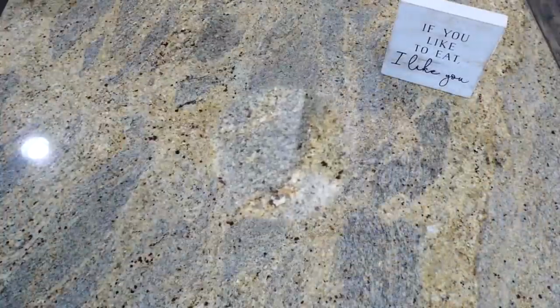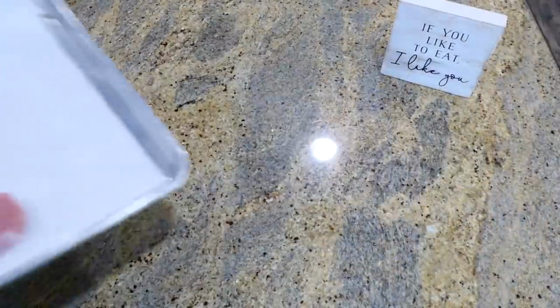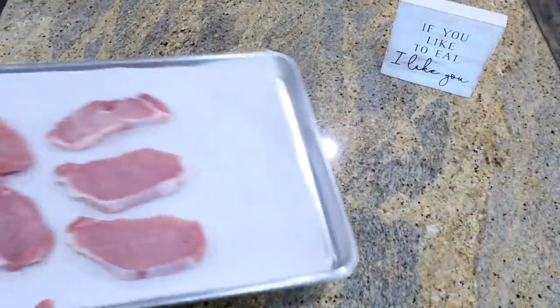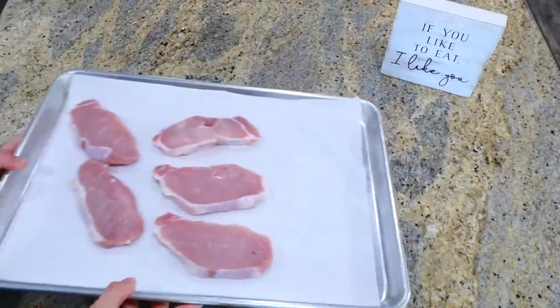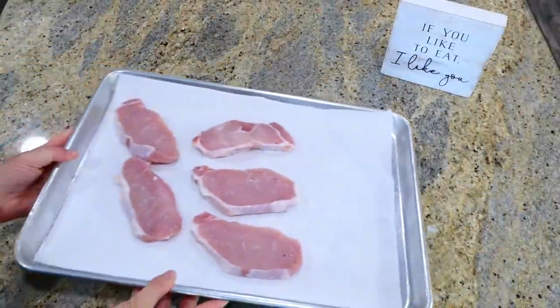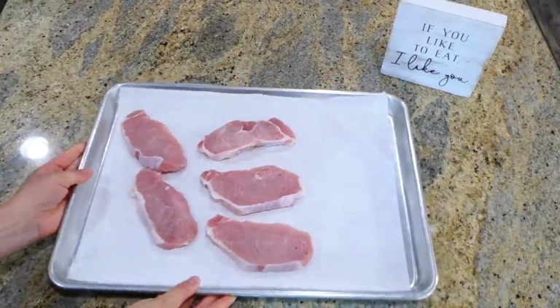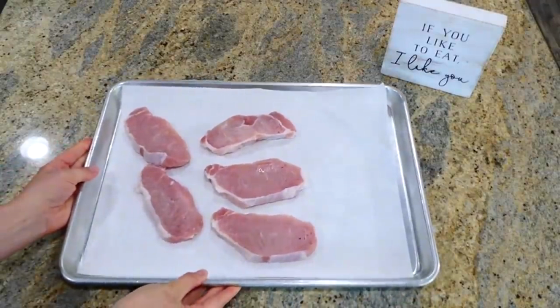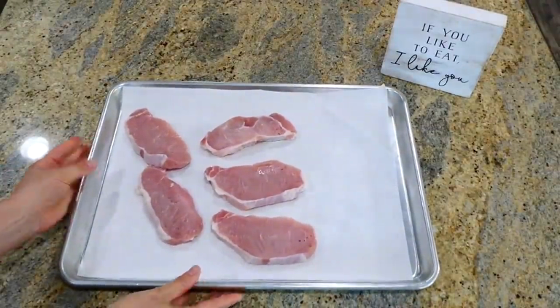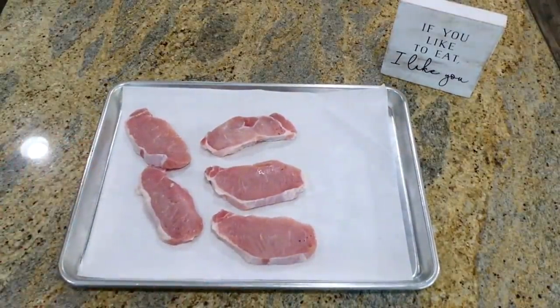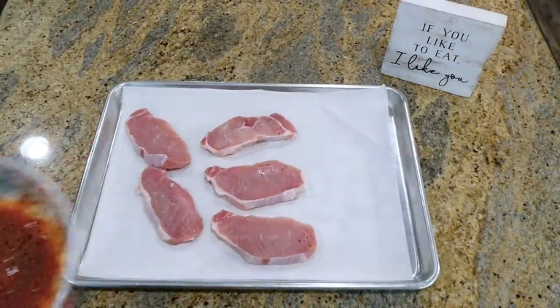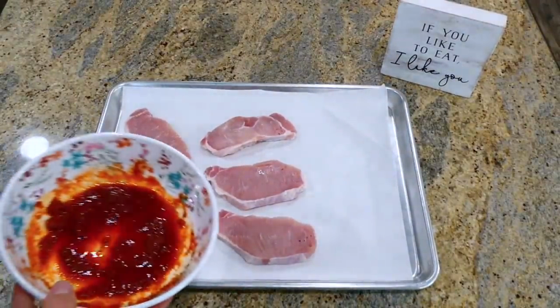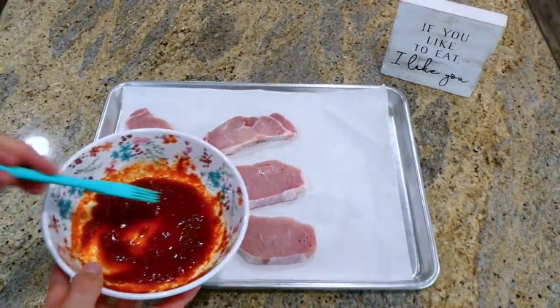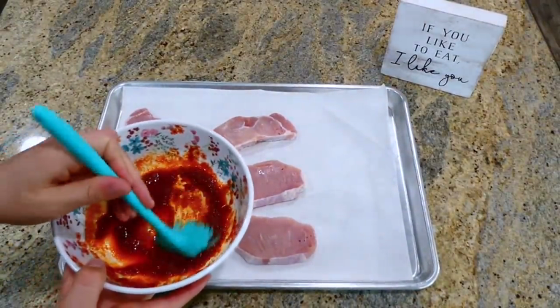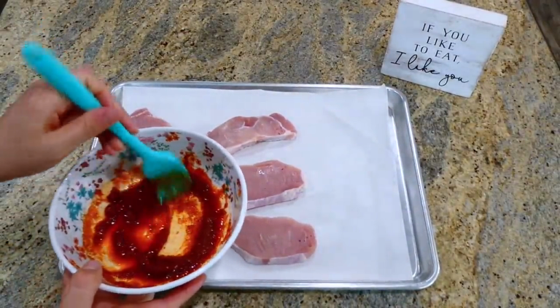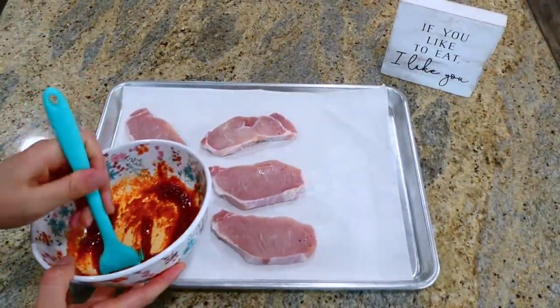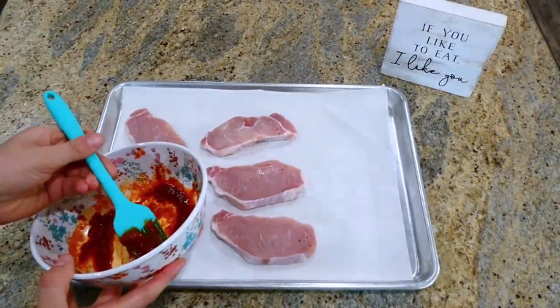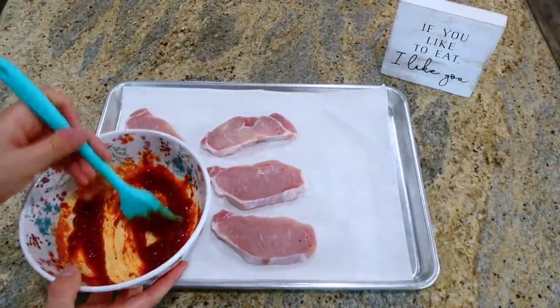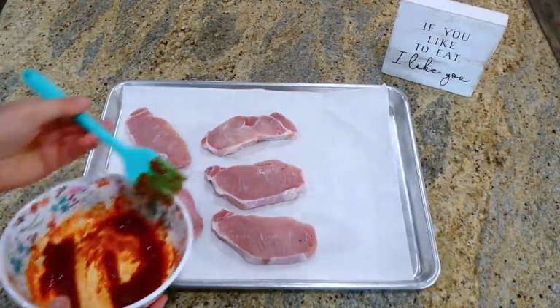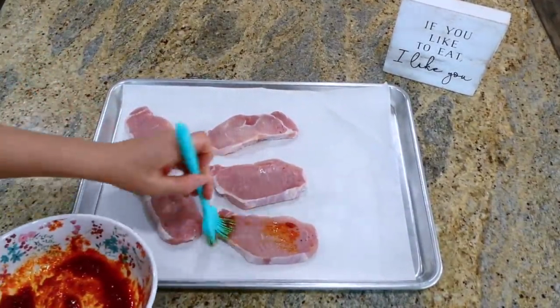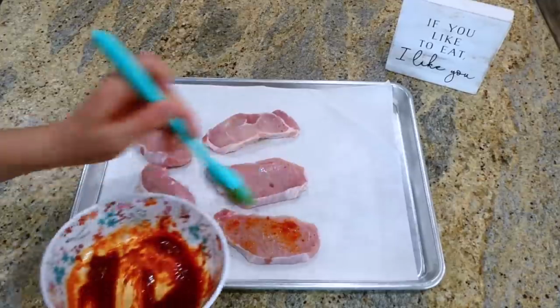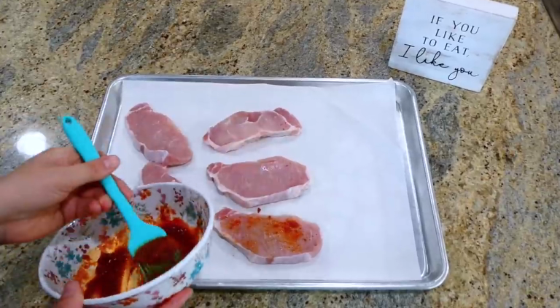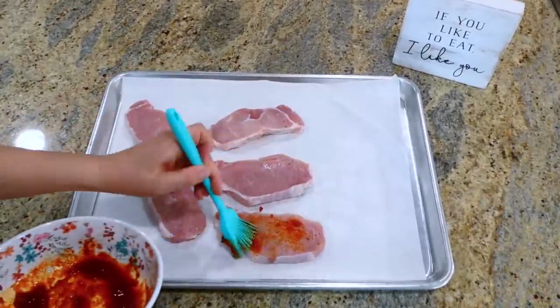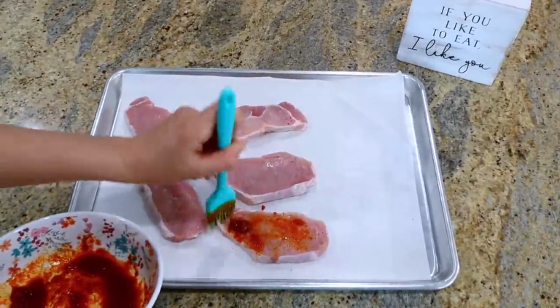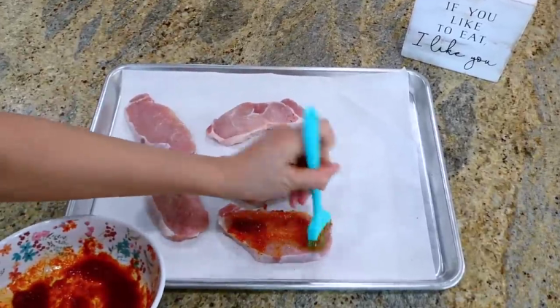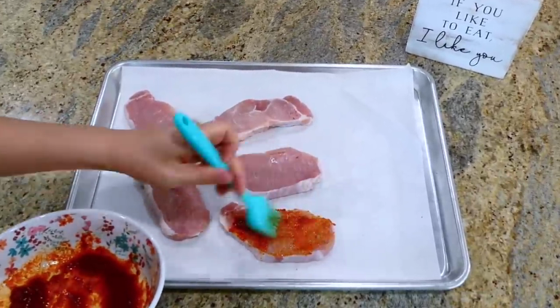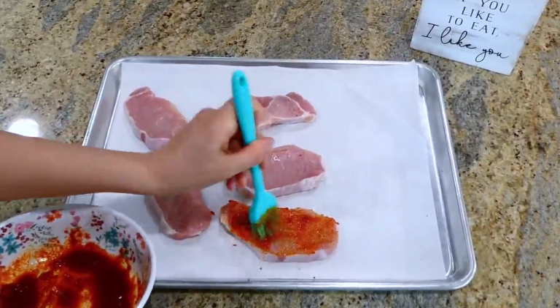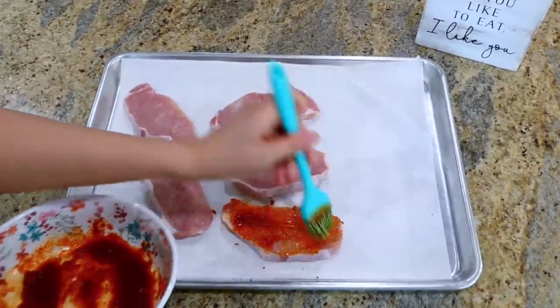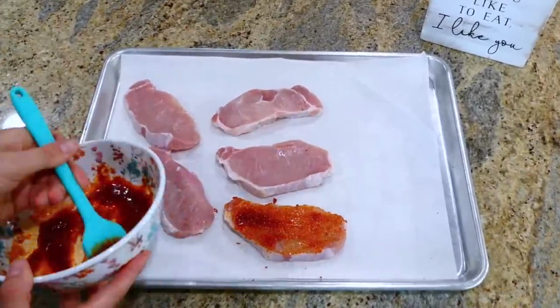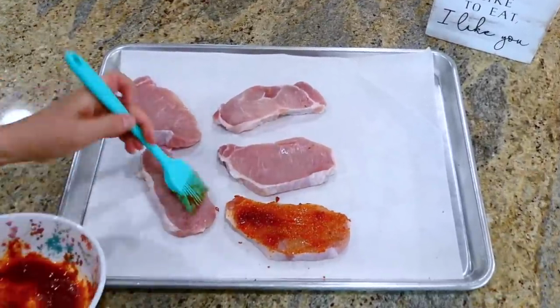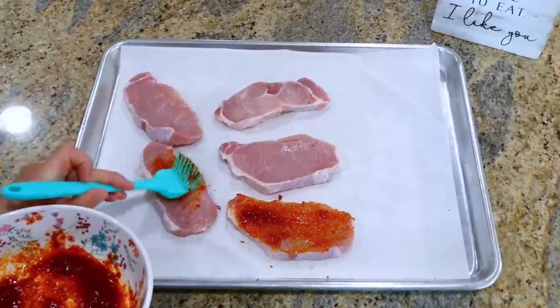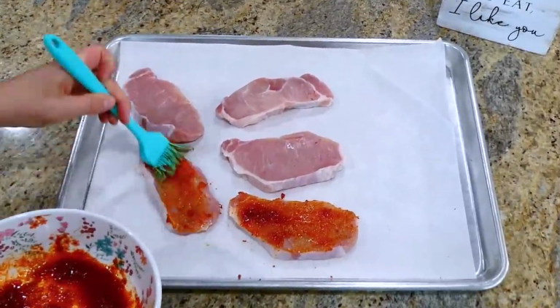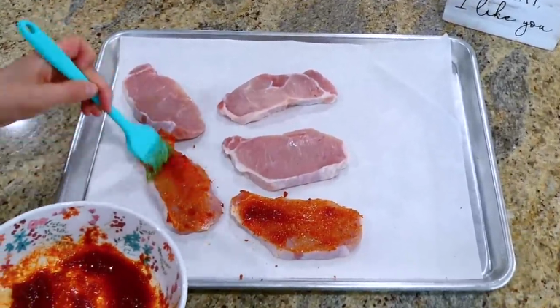I placed my five medium-thick pork chops on my sheet pan, and with that seasoning mixture we just made, I'm brushing it on both sides of the pork chops.